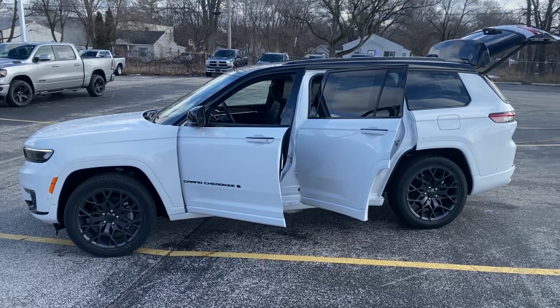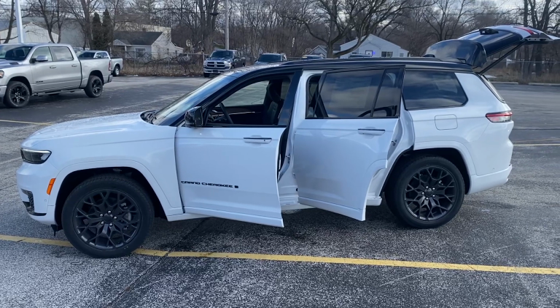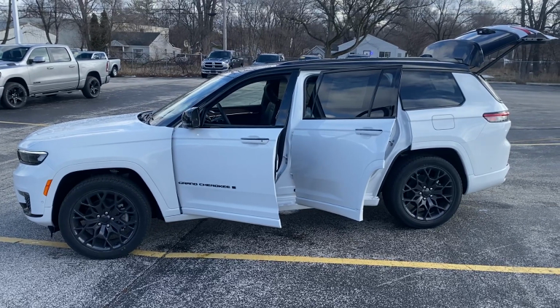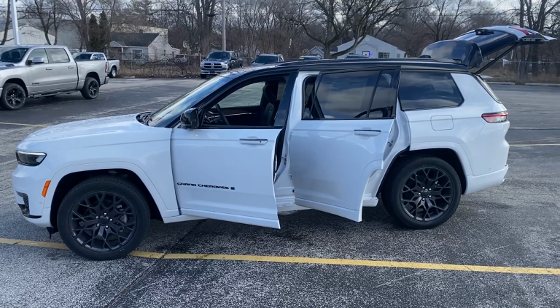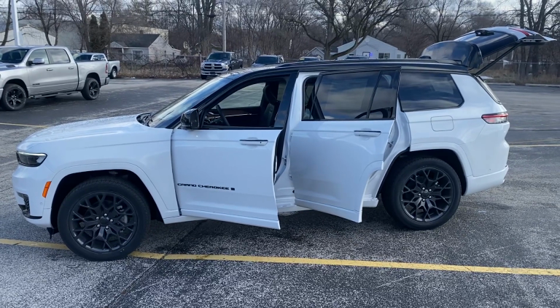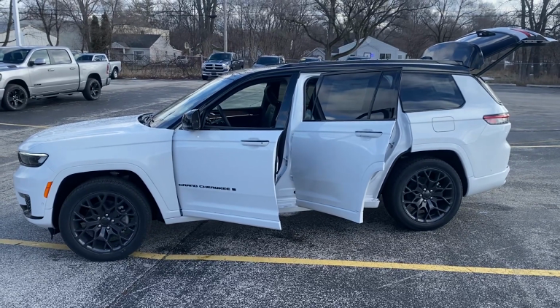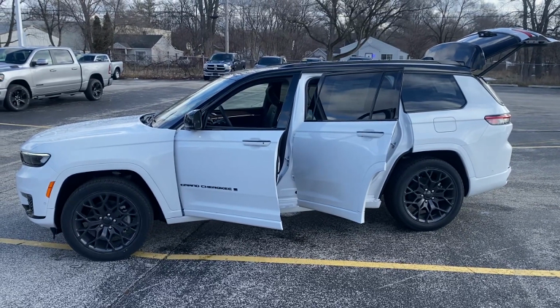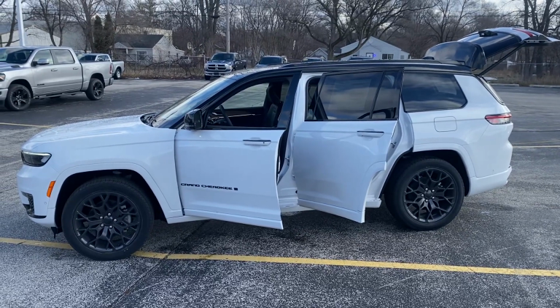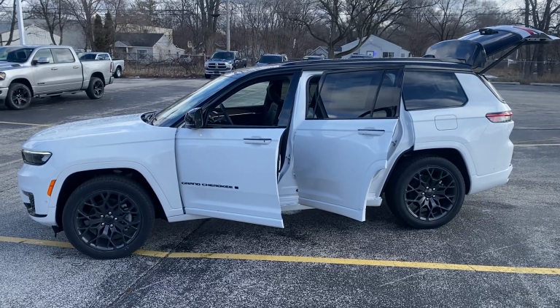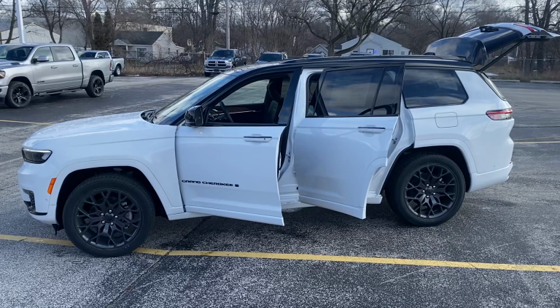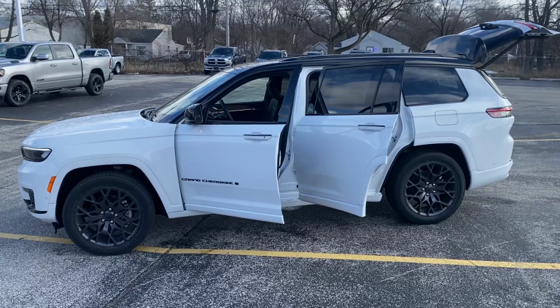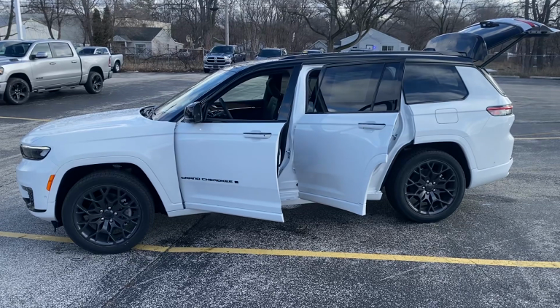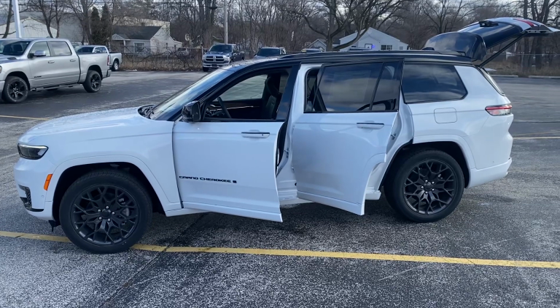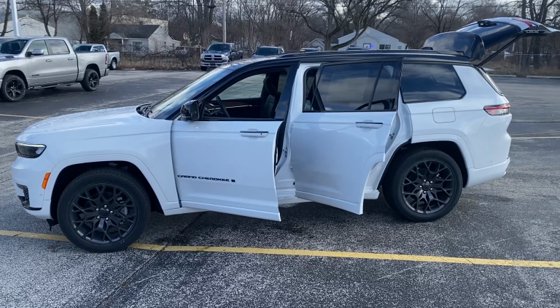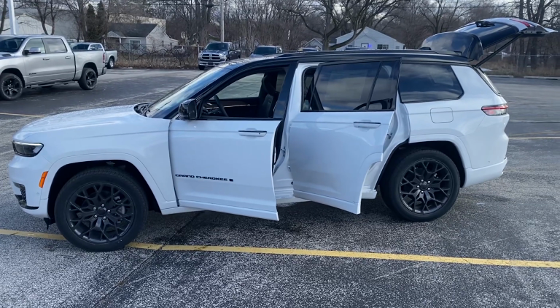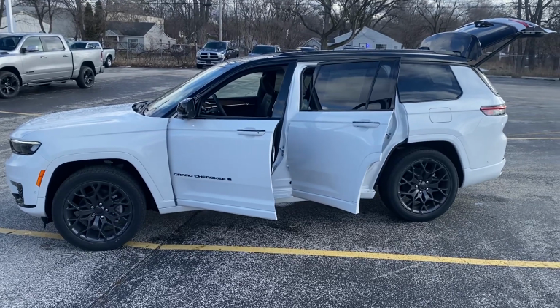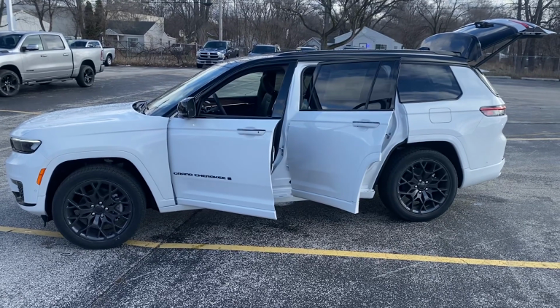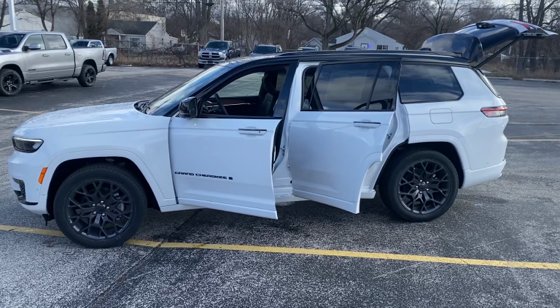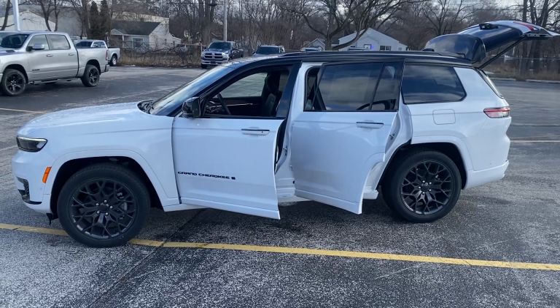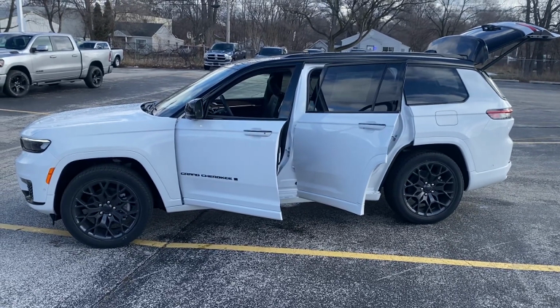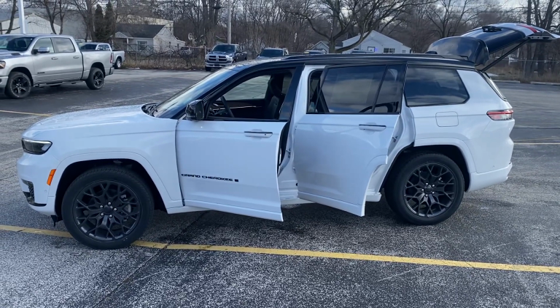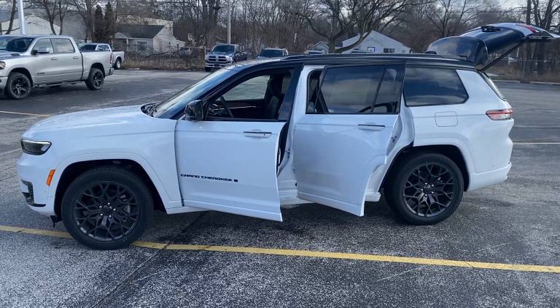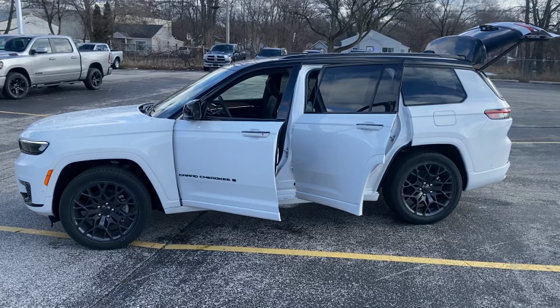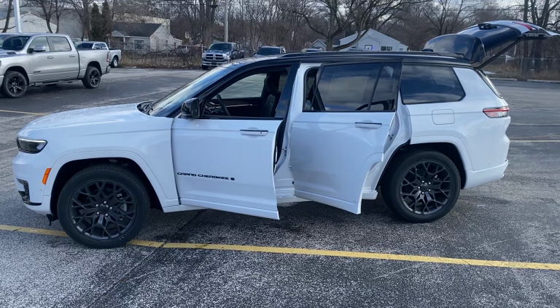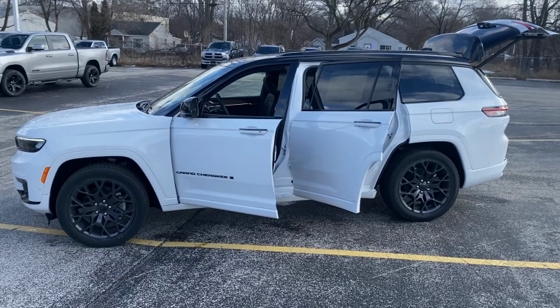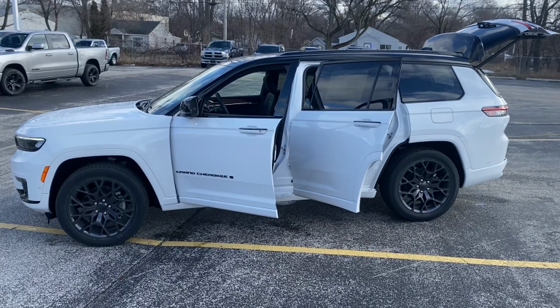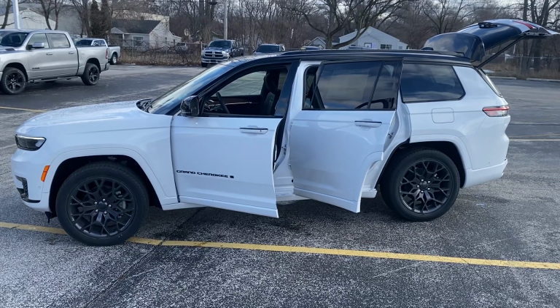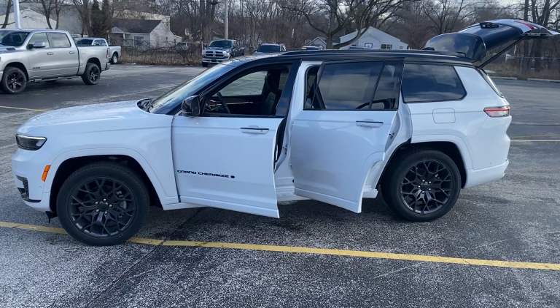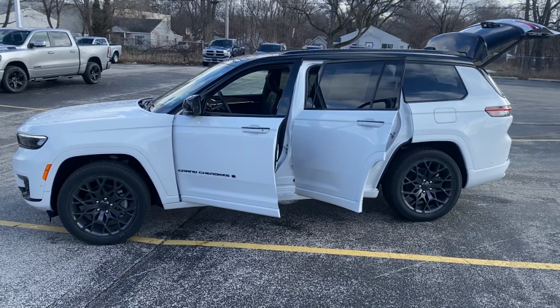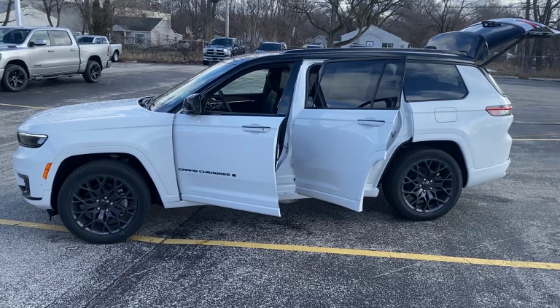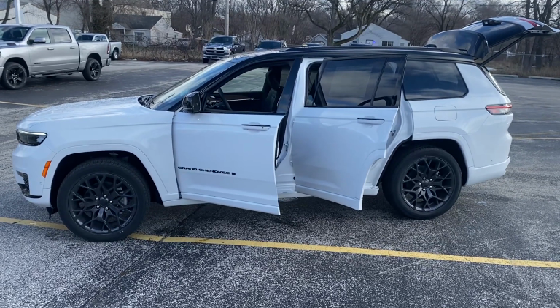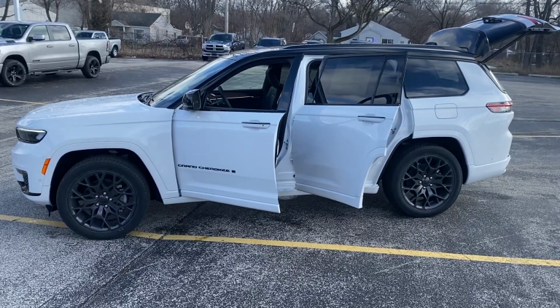Hey, Jason, Karen, this is Justin with Preferred Jeep on Henry Street here in Muskegon. I shot you over that picture of the Overland and it turns out we just got this a couple days ago. So this is the 2023 Jeep Grand Cherokee L Summit Reserve.